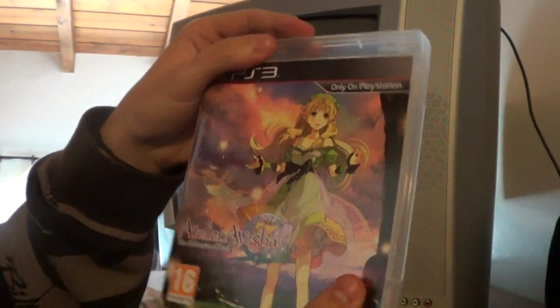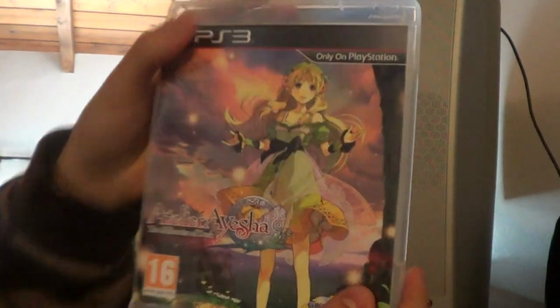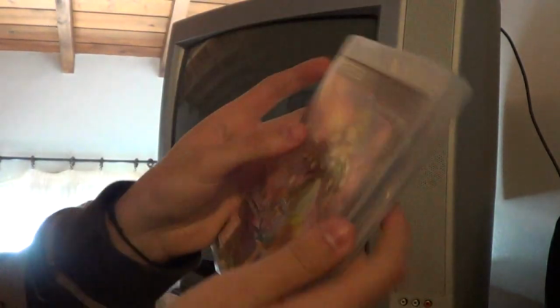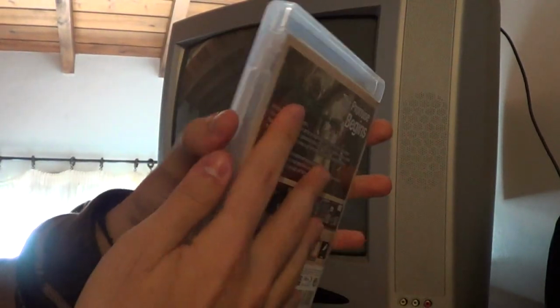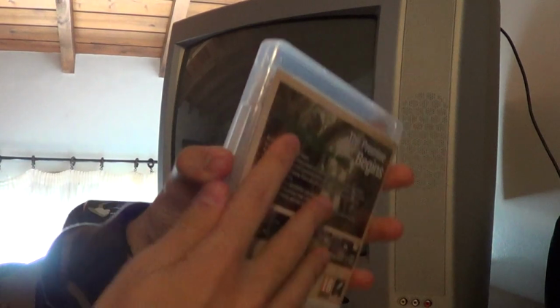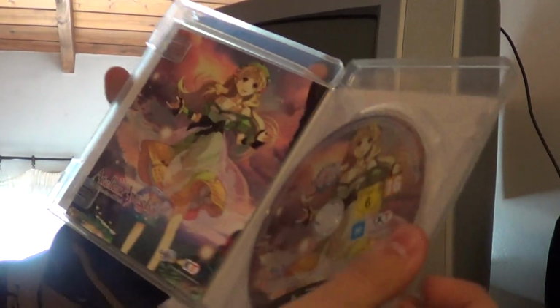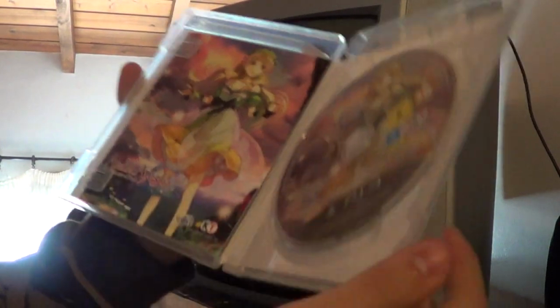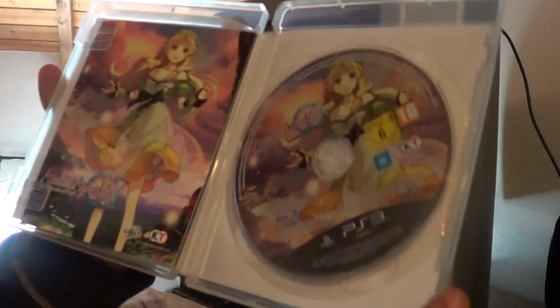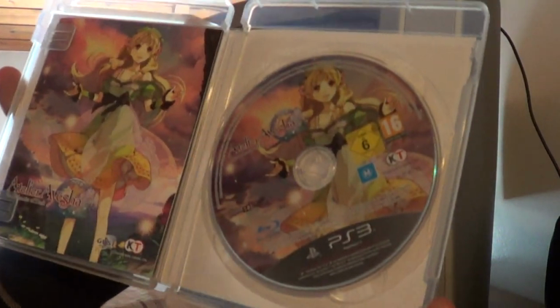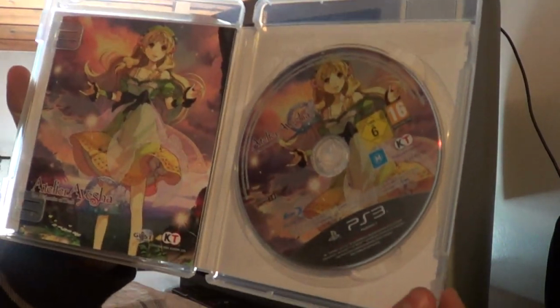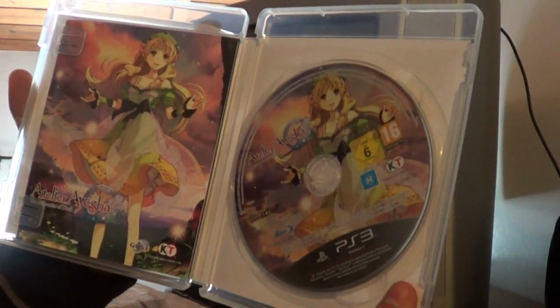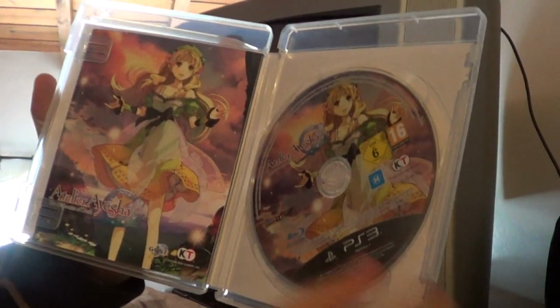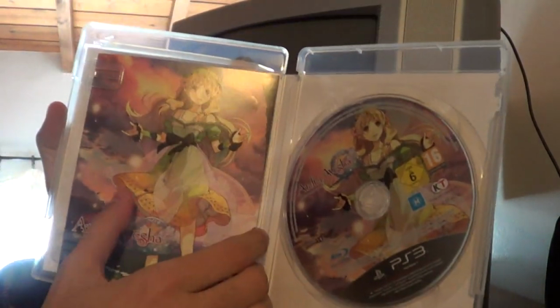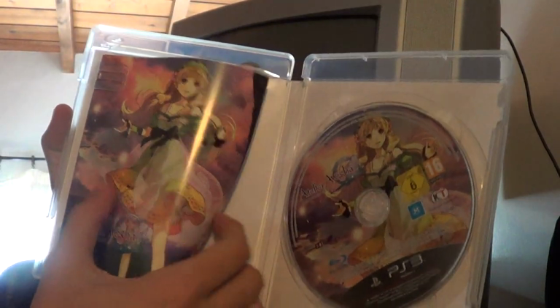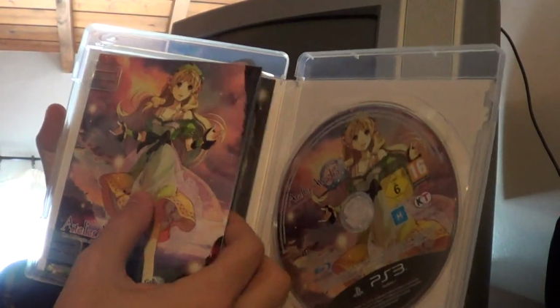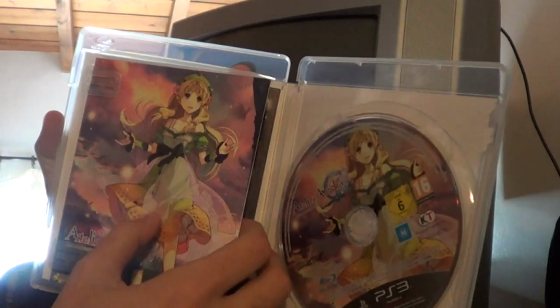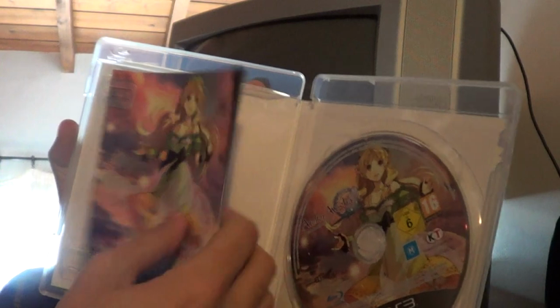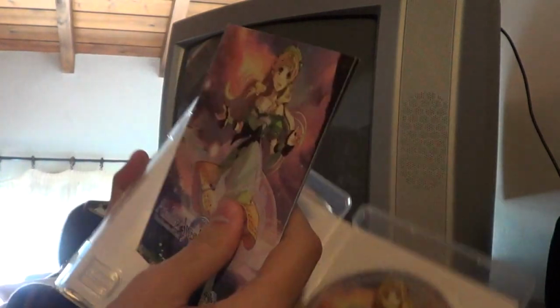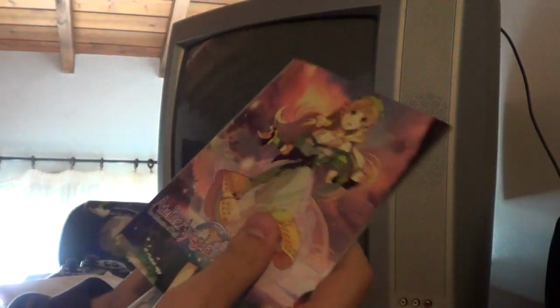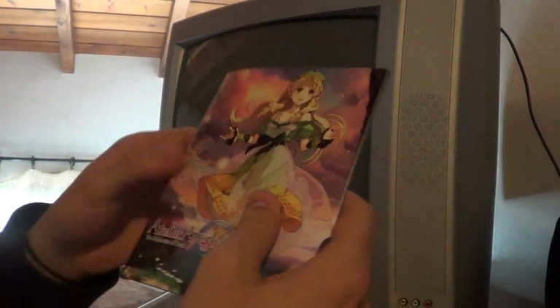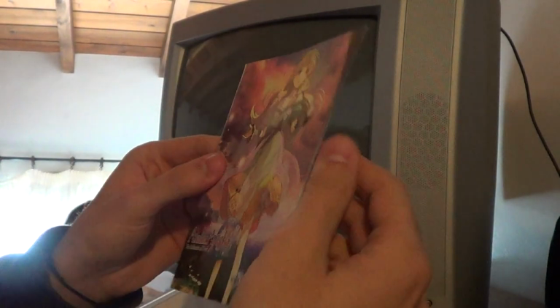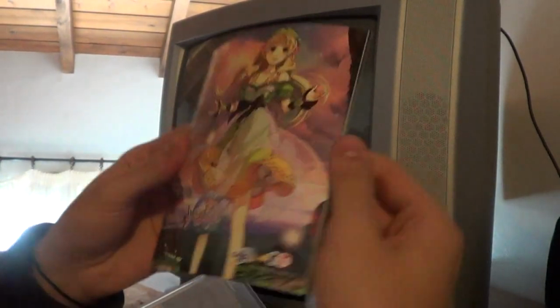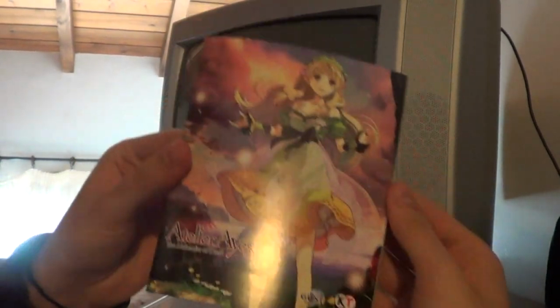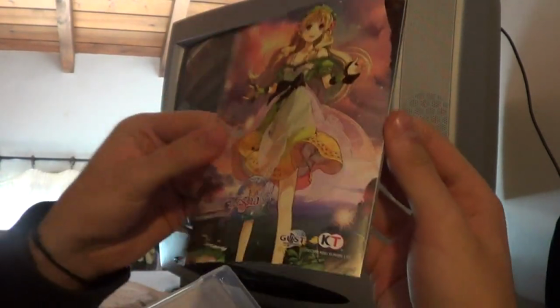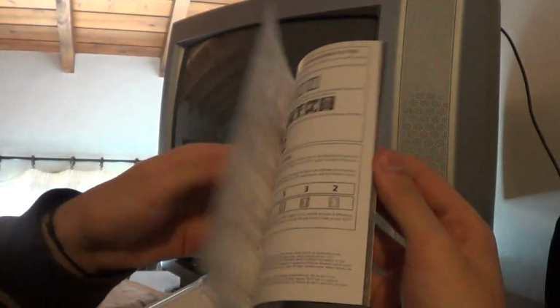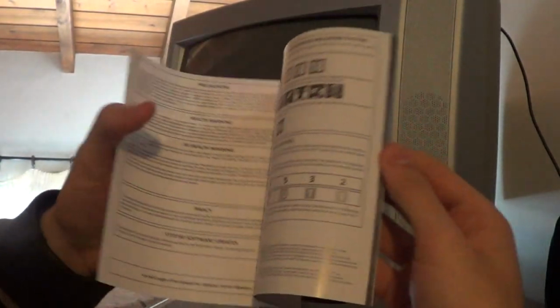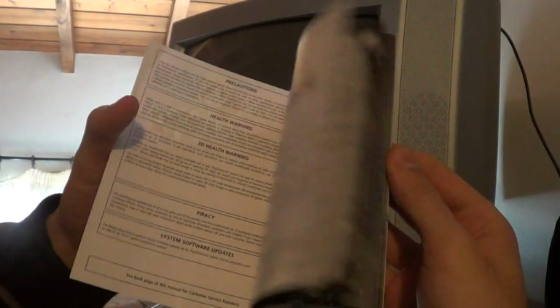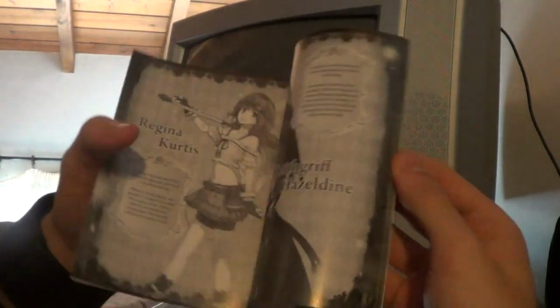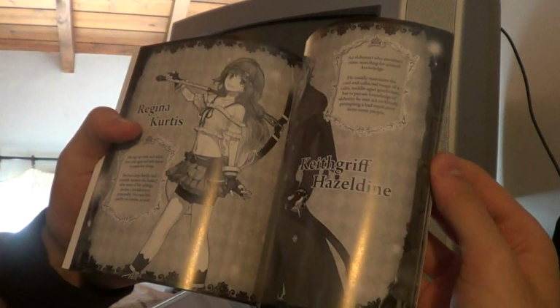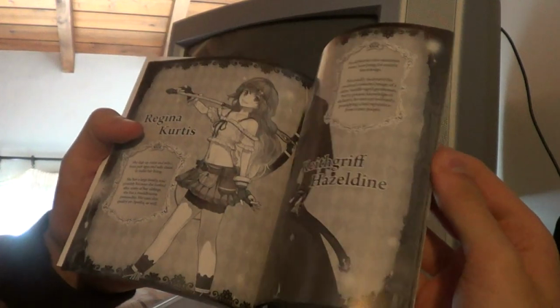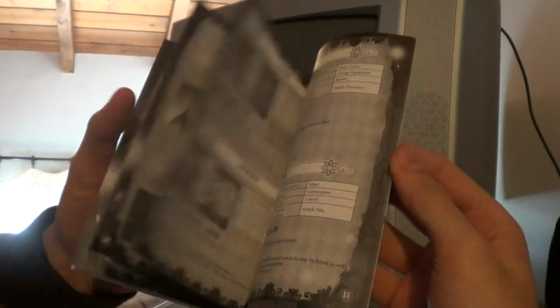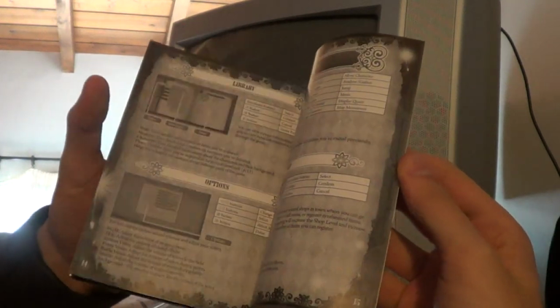I know that you play as a girl, but what's the problem with that? Here's the inside of the box, the DVD, the Blu-ray. And here's the manual, it's in black and white.